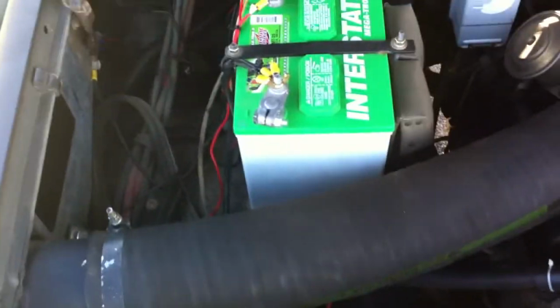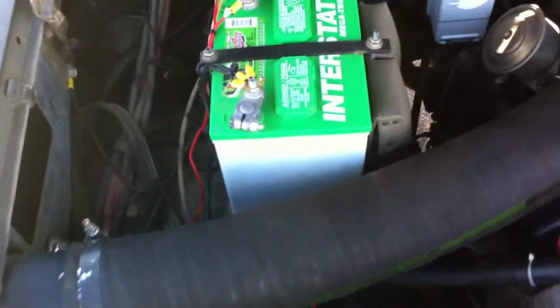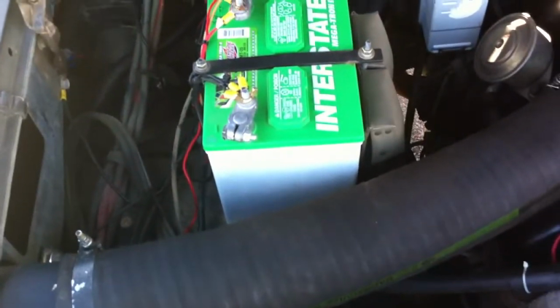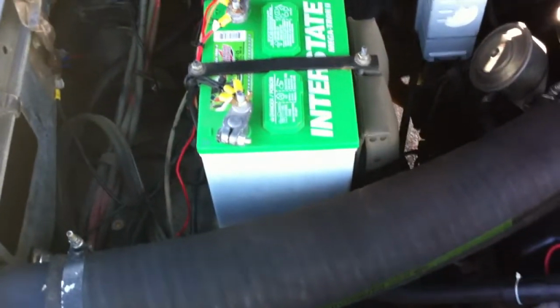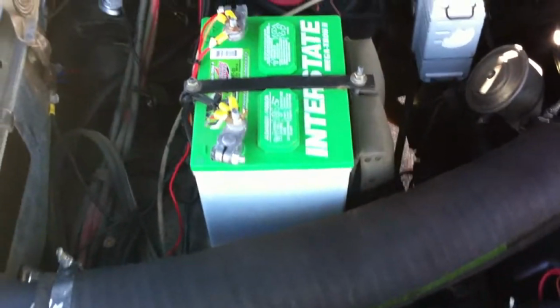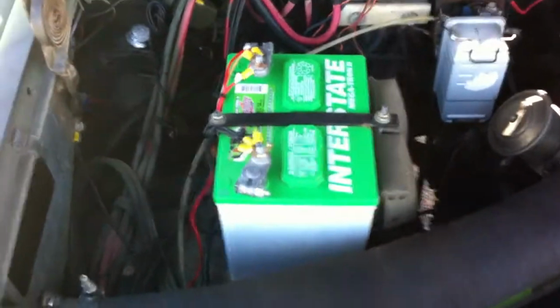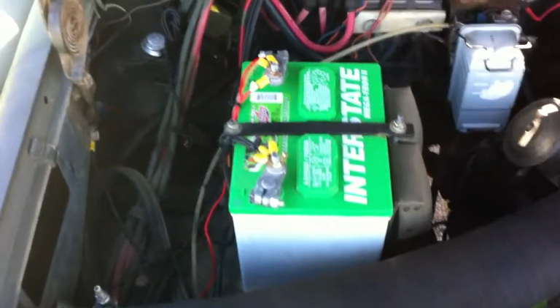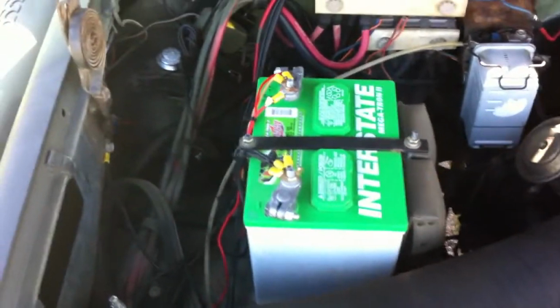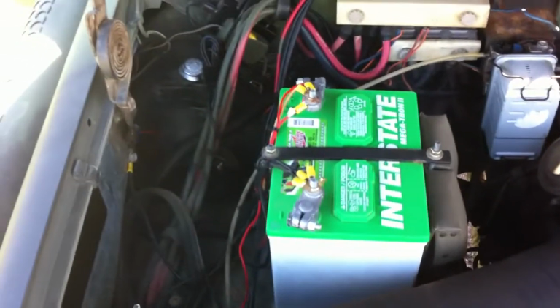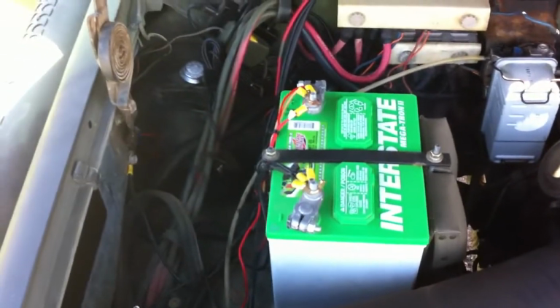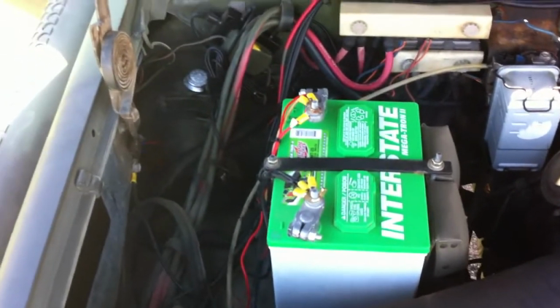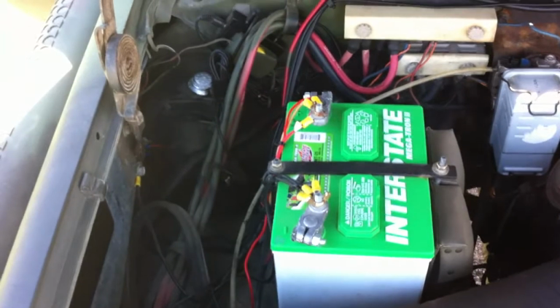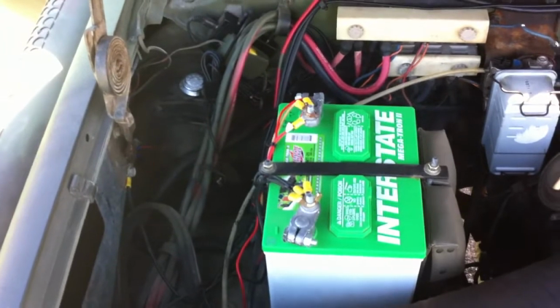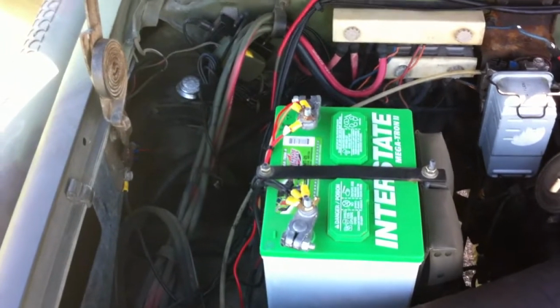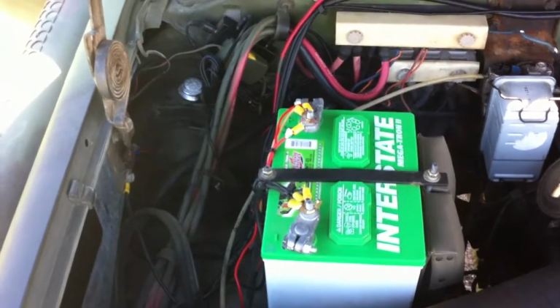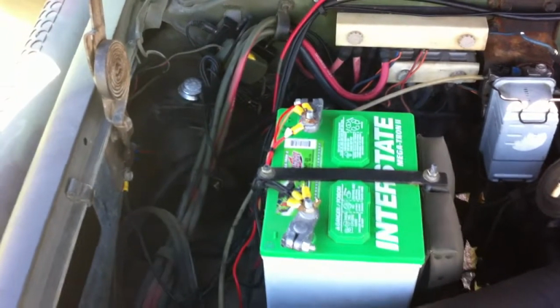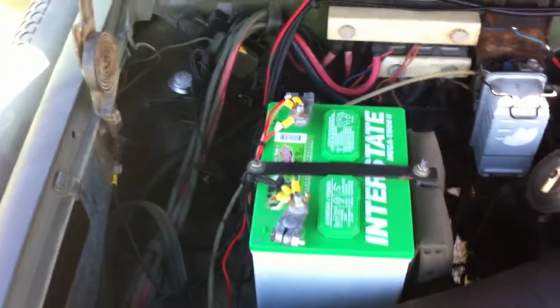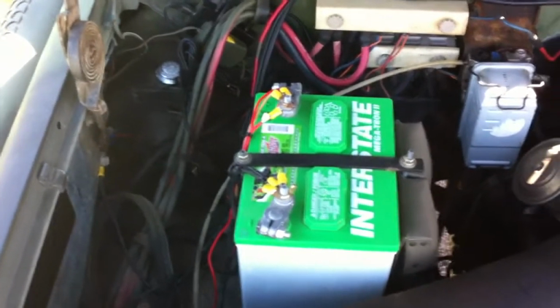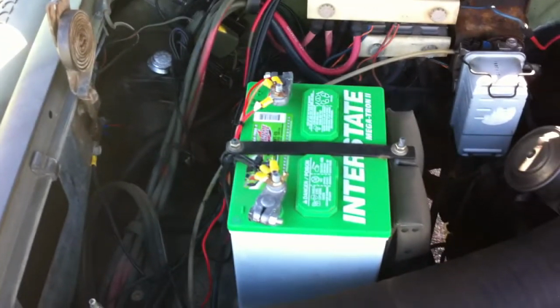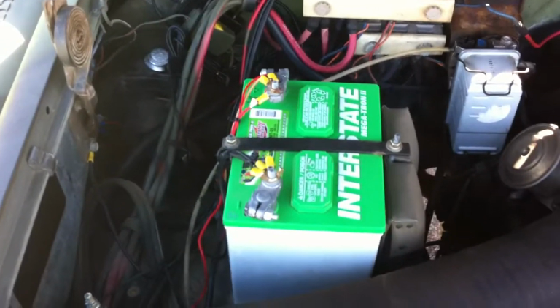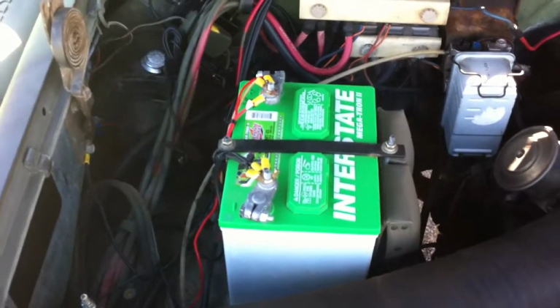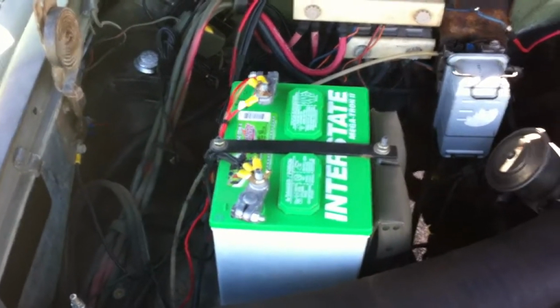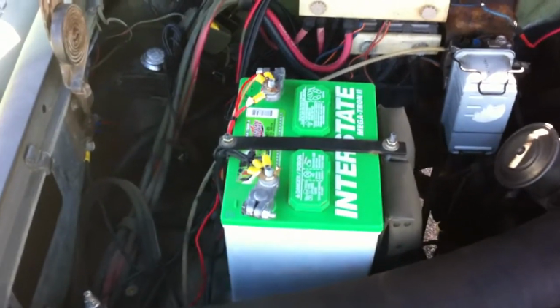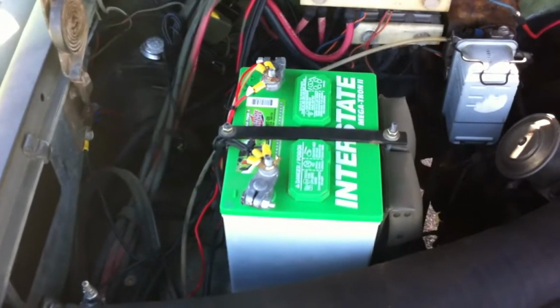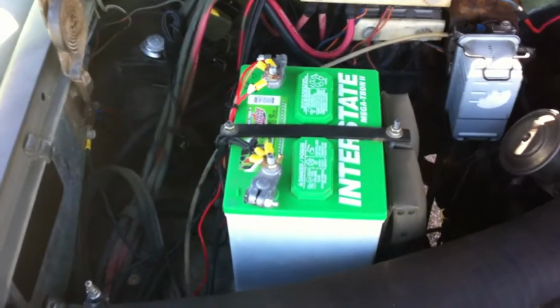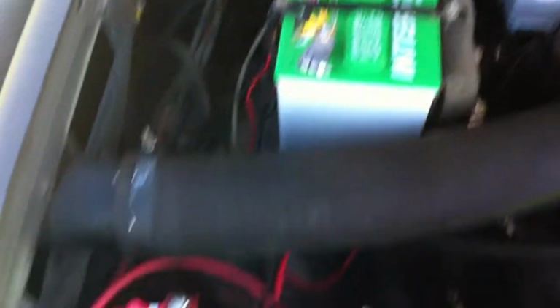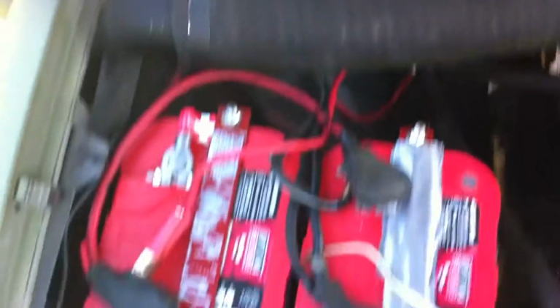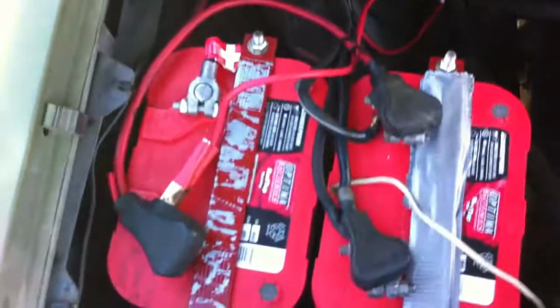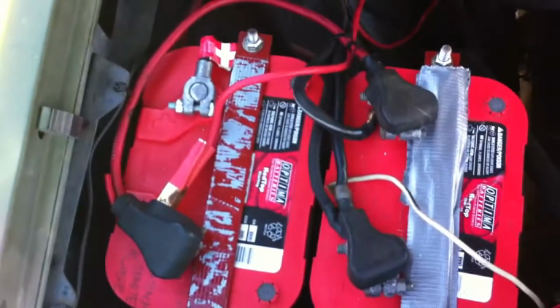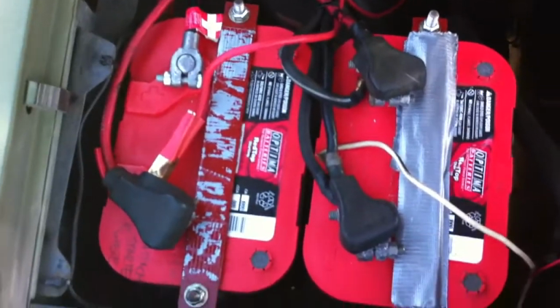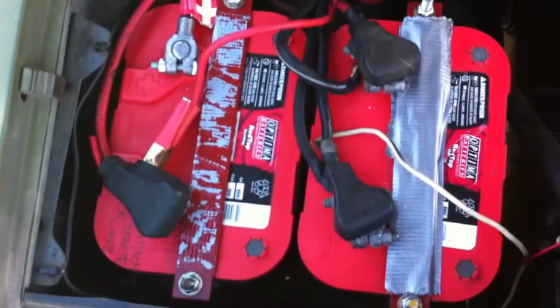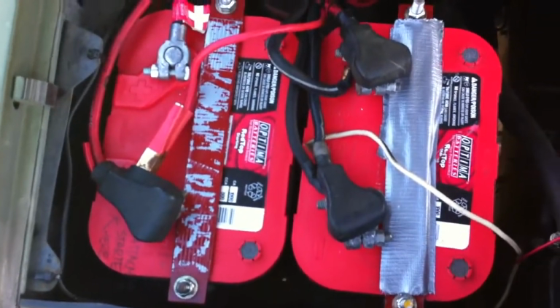Lights, radios, anything like that on the inside of the cab. That way I never have to worry about it draining and not being able to start.